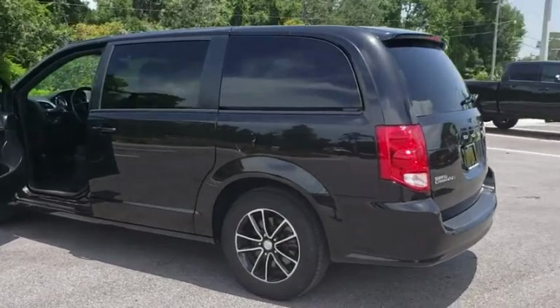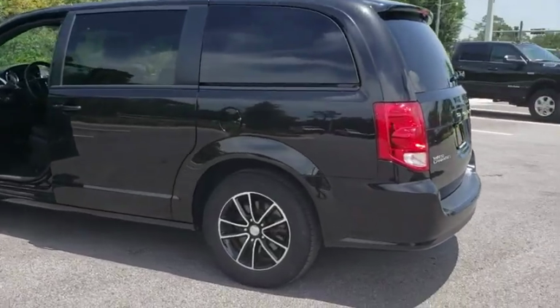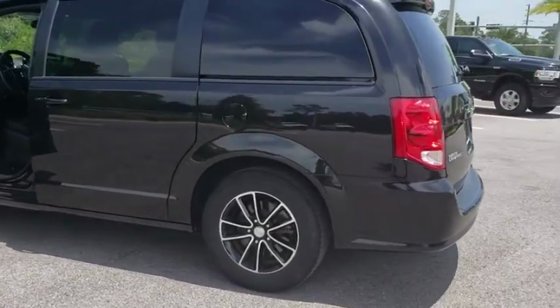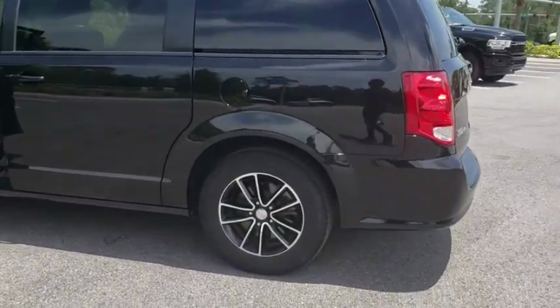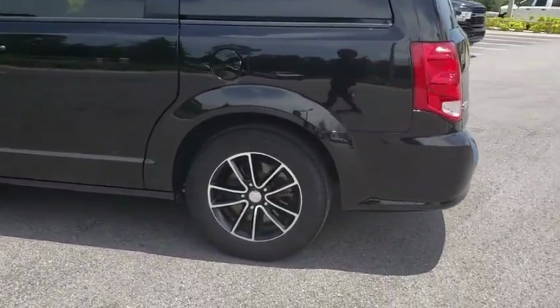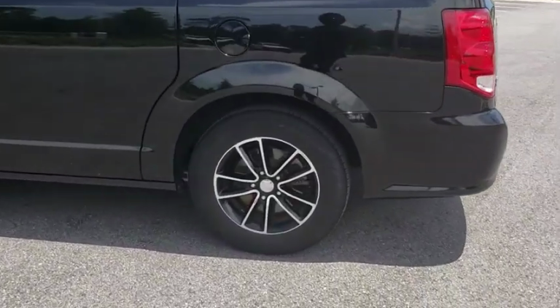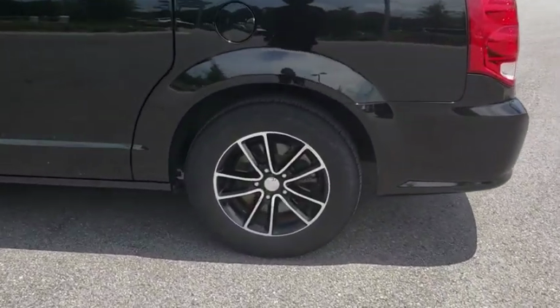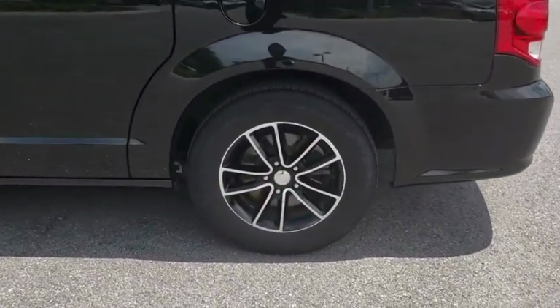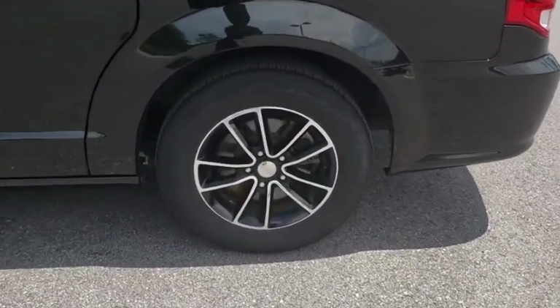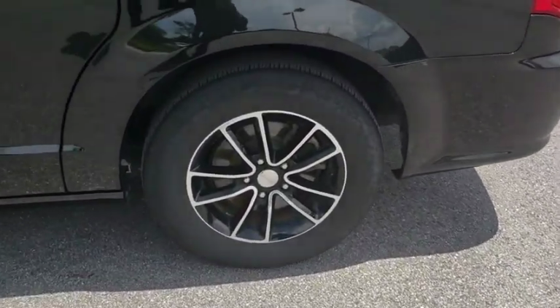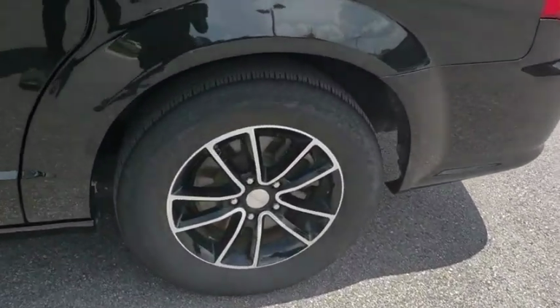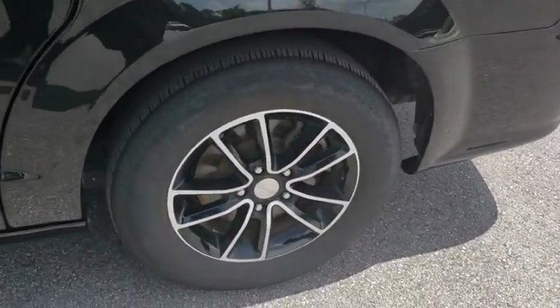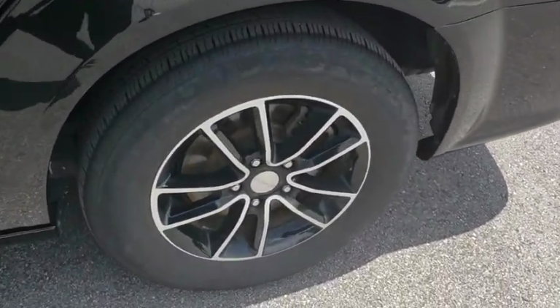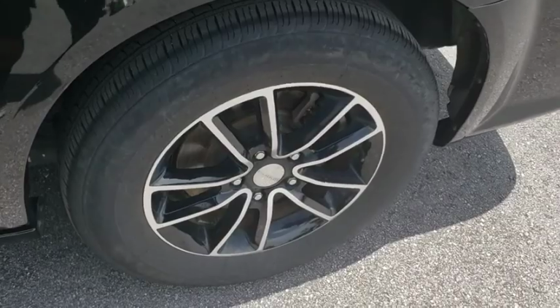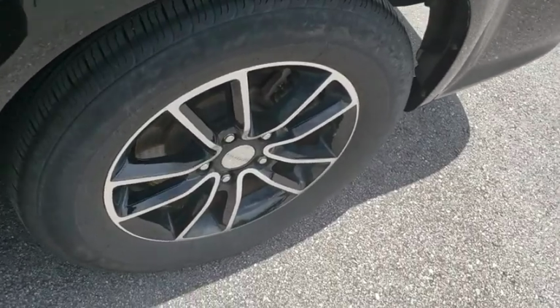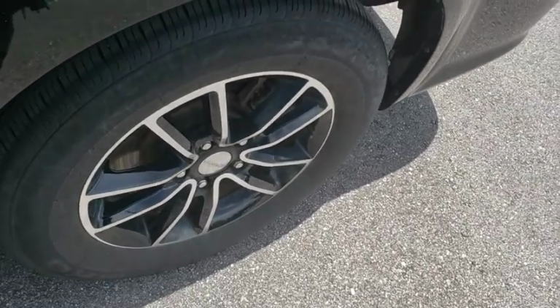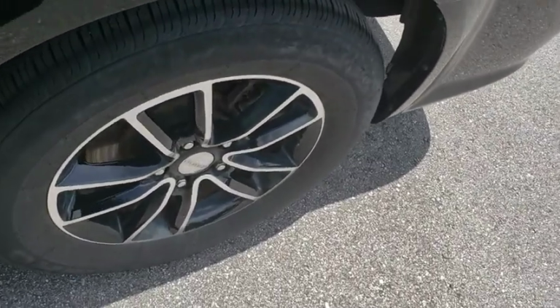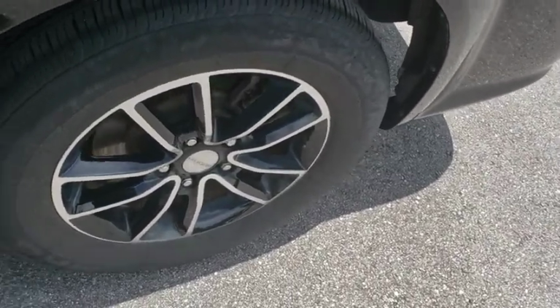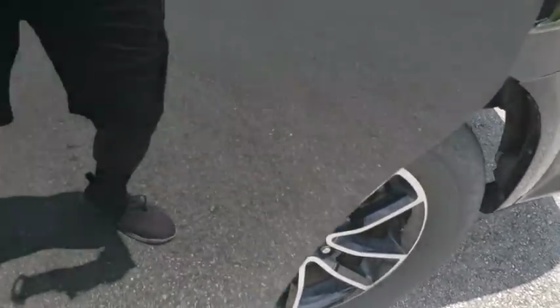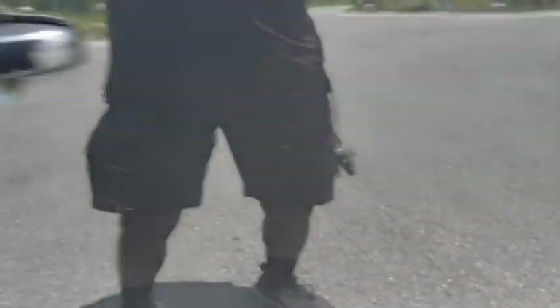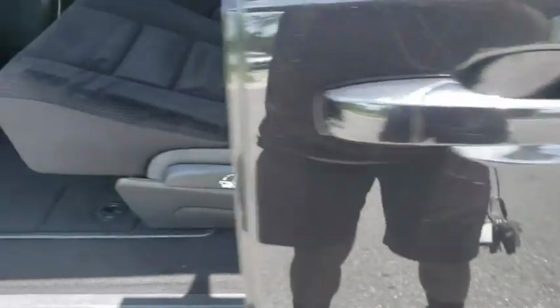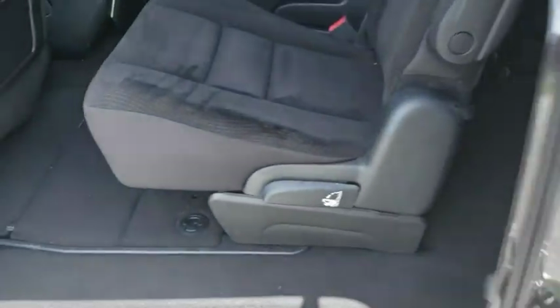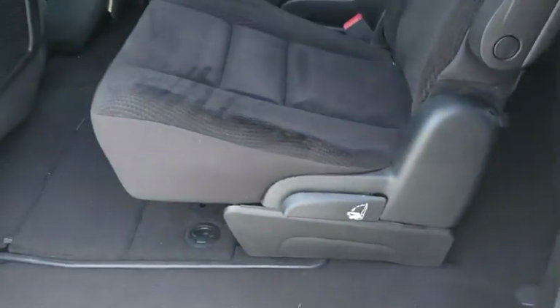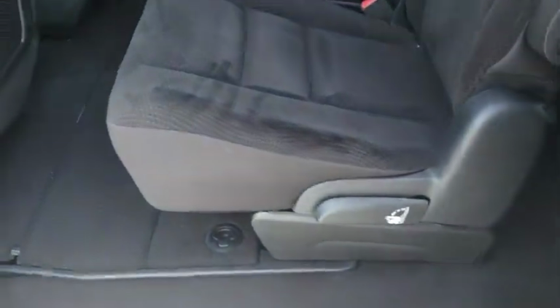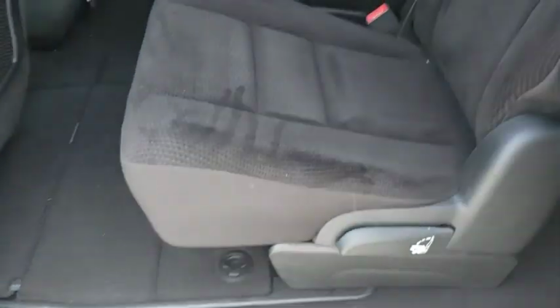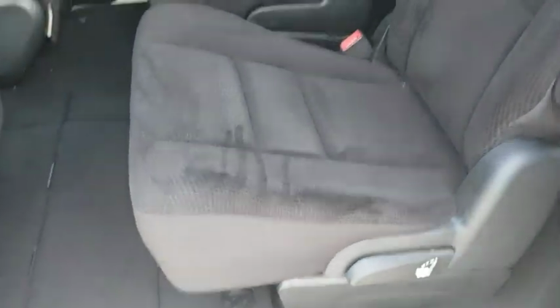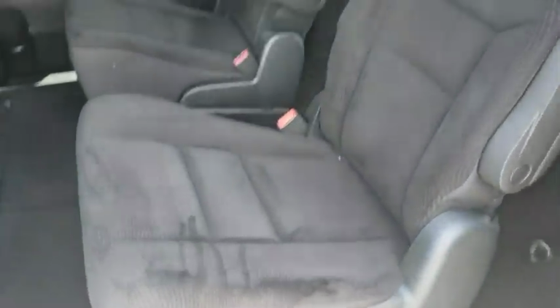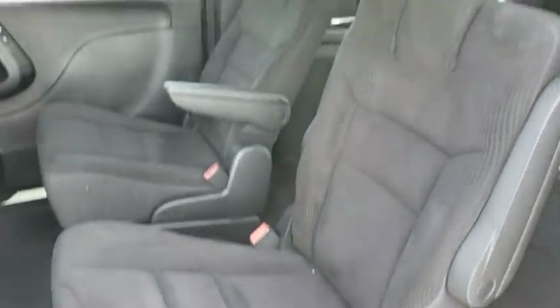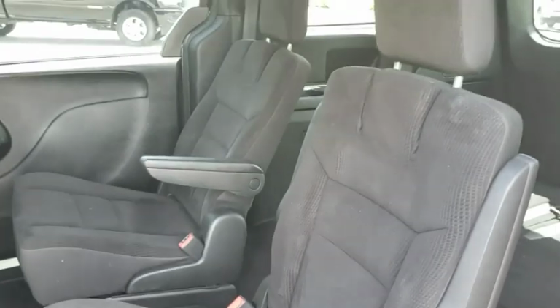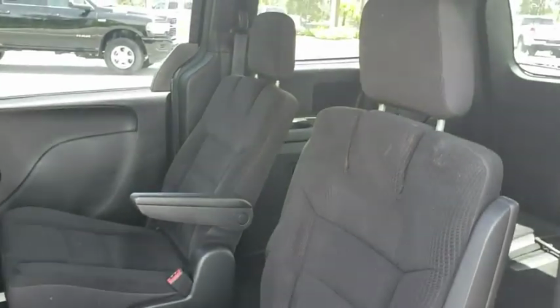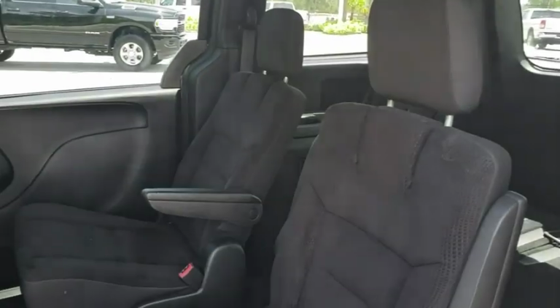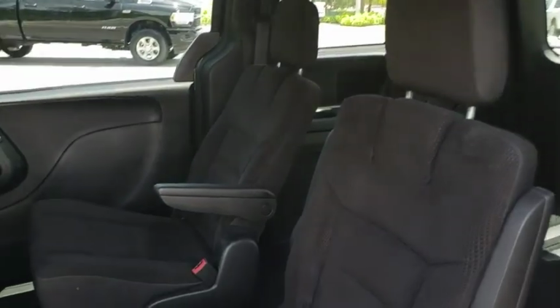This vehicle has less than 45,000 miles. Here are some of this vehicle's great options: Traction Control, Remote Engine Start, Dual Airbags, Bluetooth, Leather Wrapped Steering Wheel.